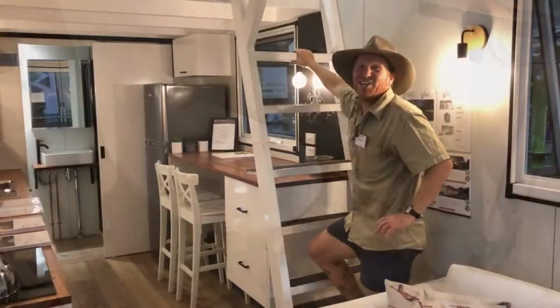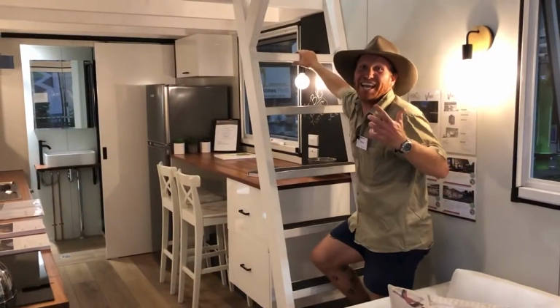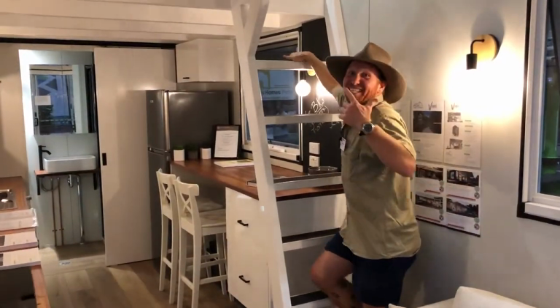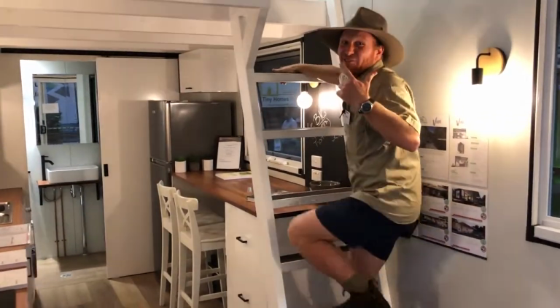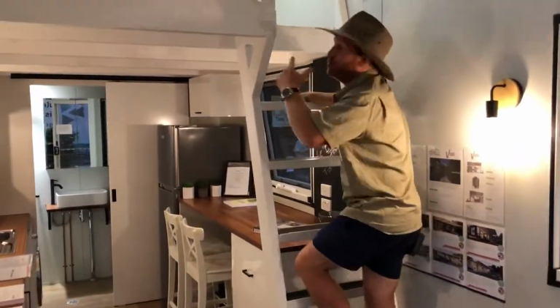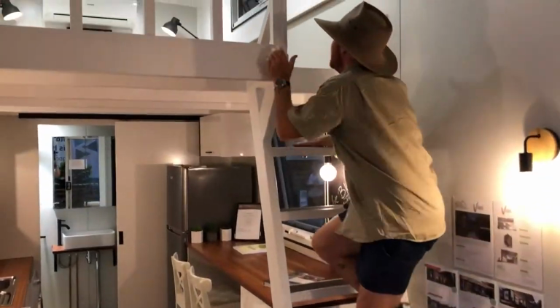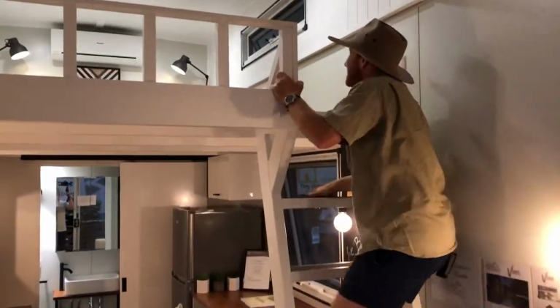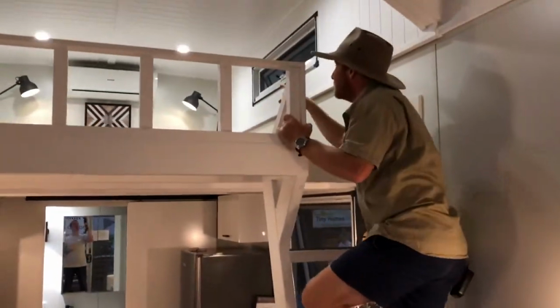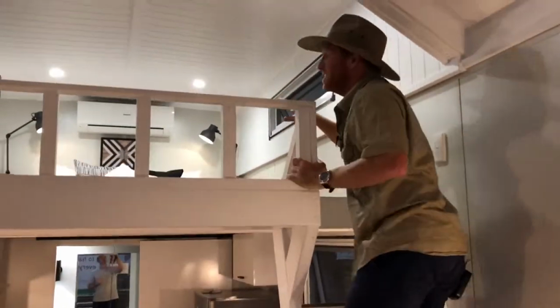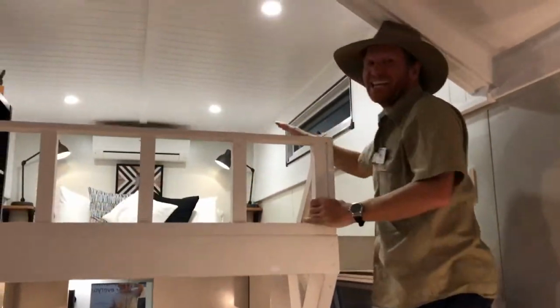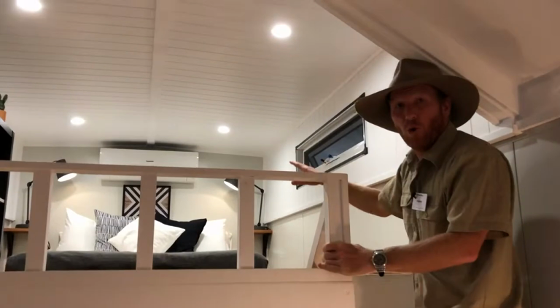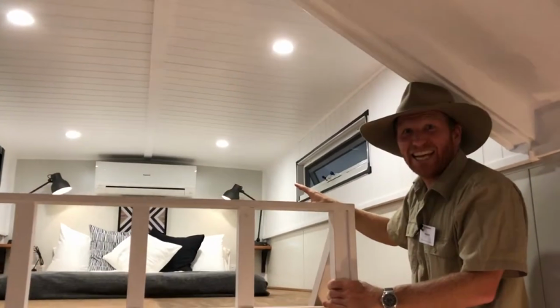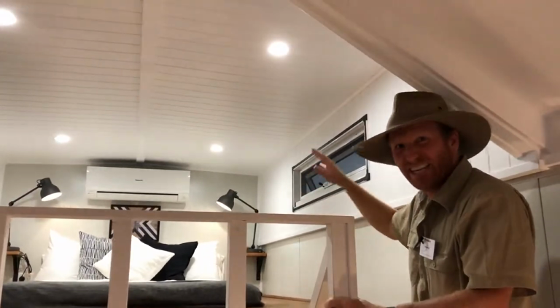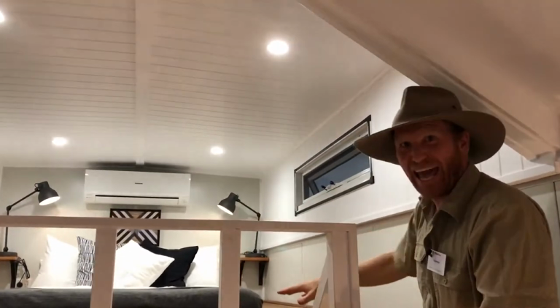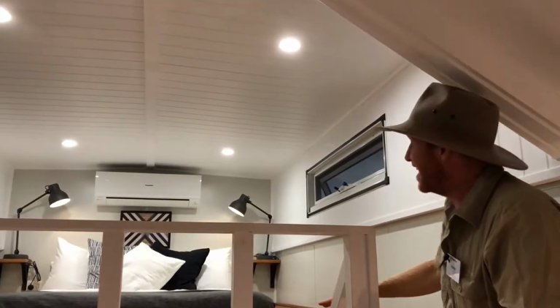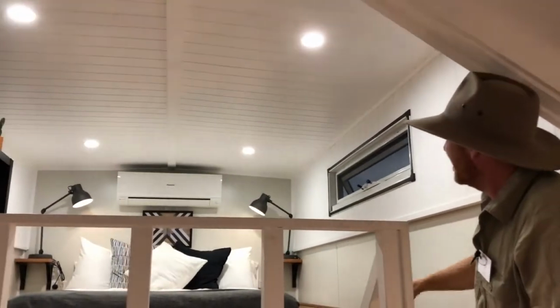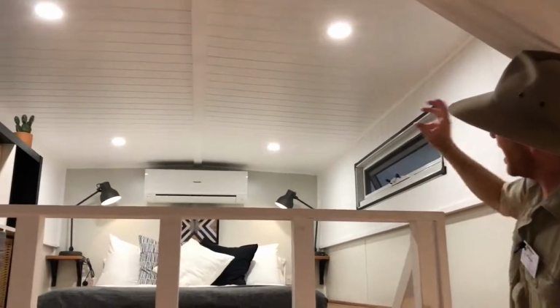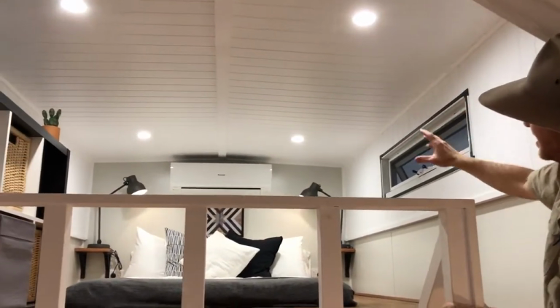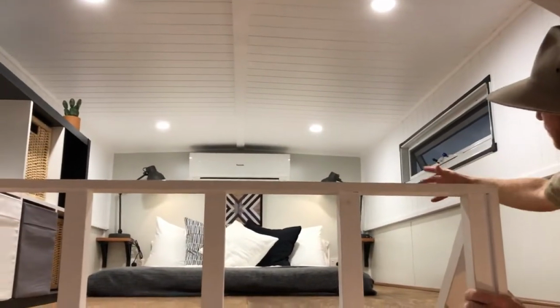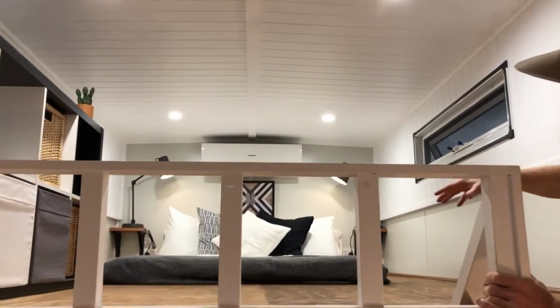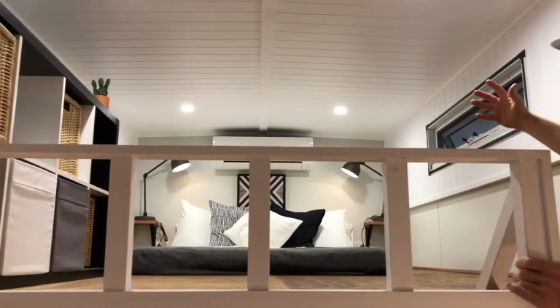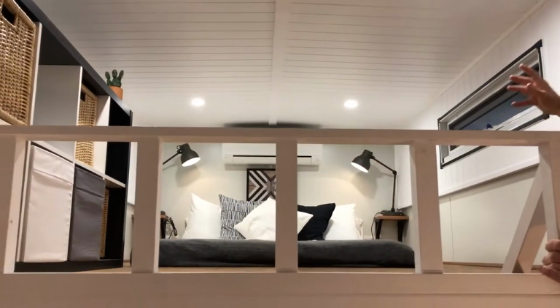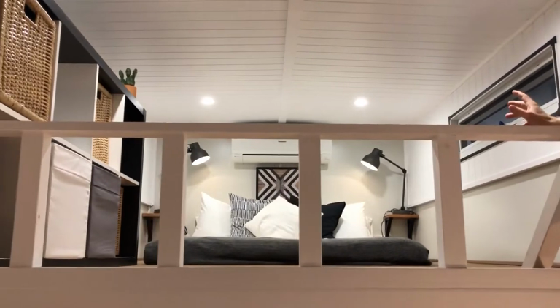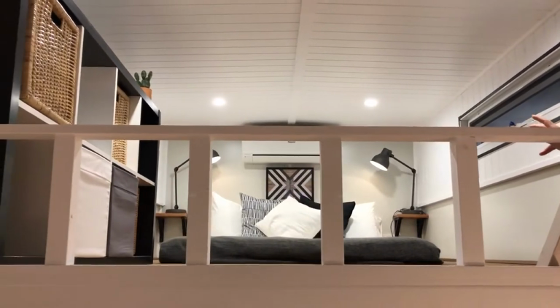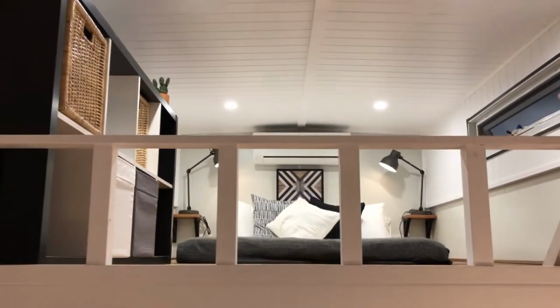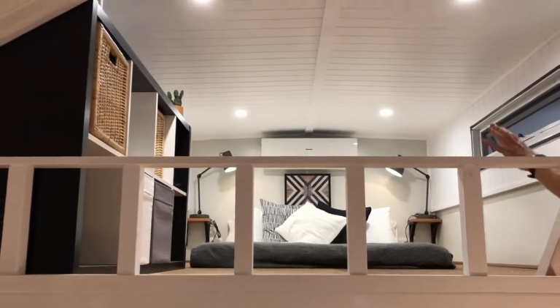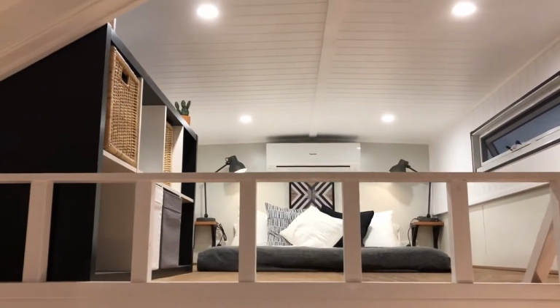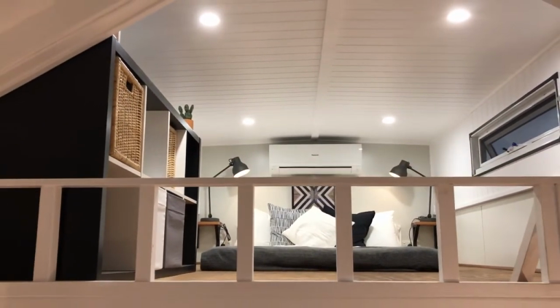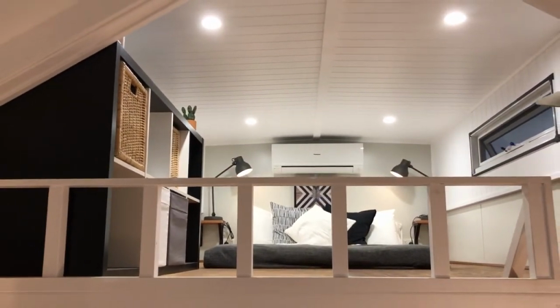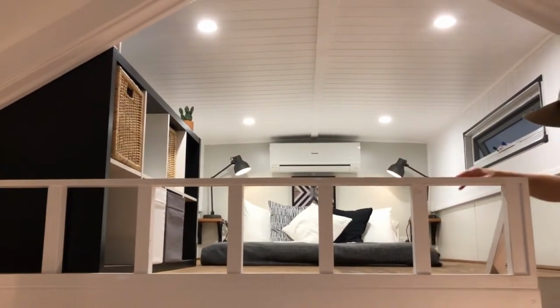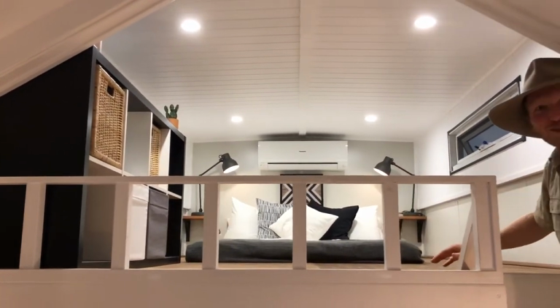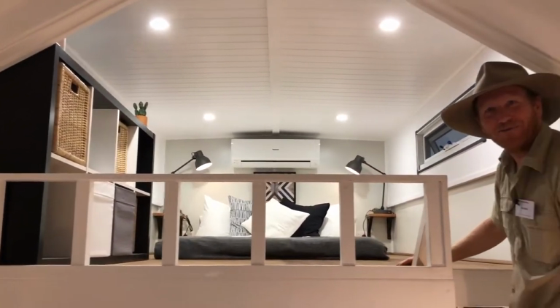You've got to check out the mezzanine level — this is where the bedroom is. The best part is your bed is always set up, so you're never packing it down. You've got air conditioning, and there's plenty of room — you can sit up in bed. But if you don't like the air con, there are side windows for ventilation to keep it nice and cool up there.